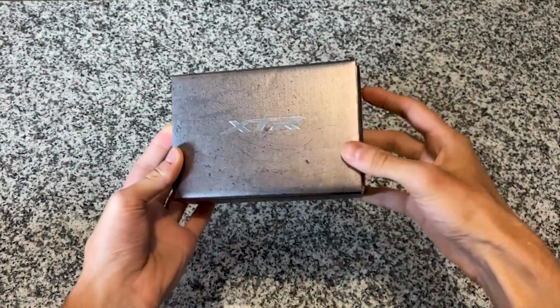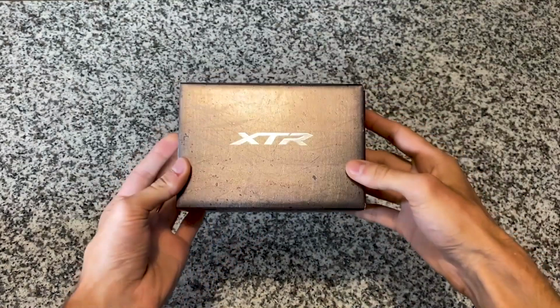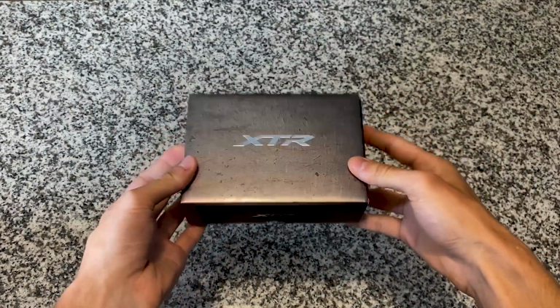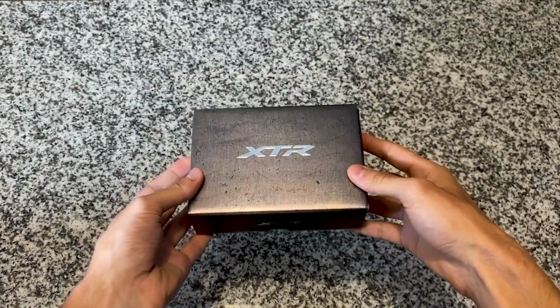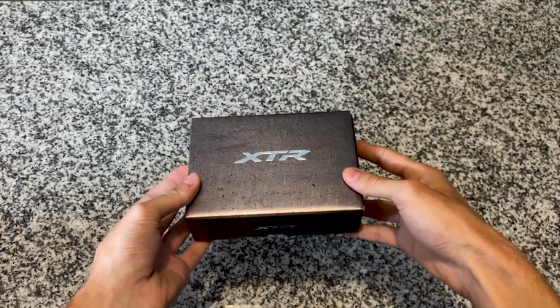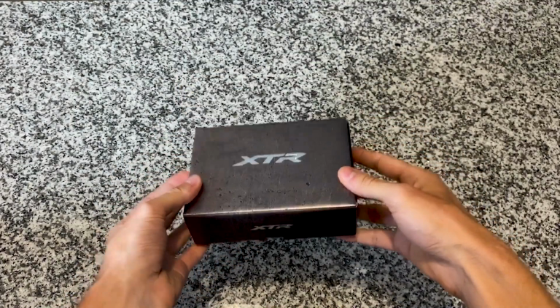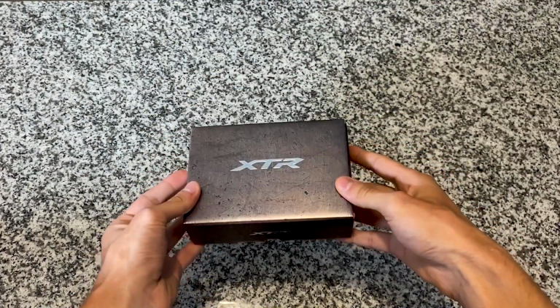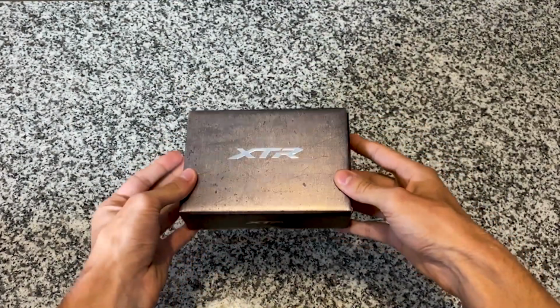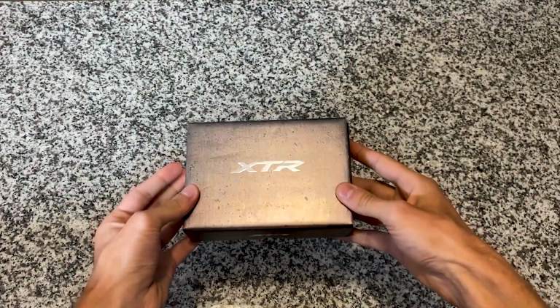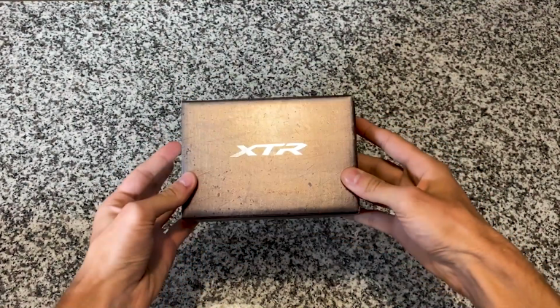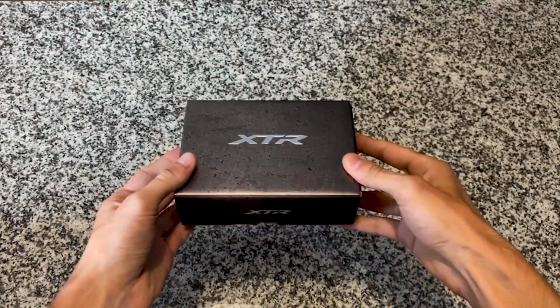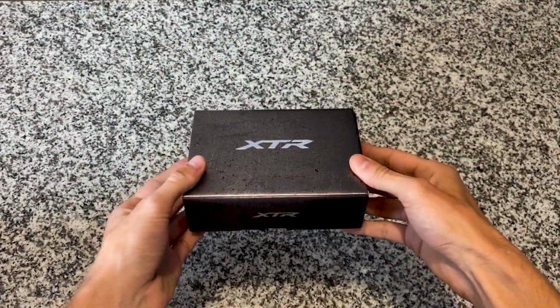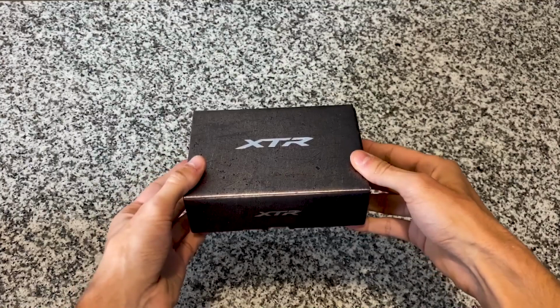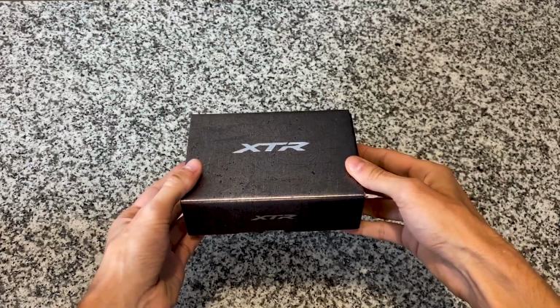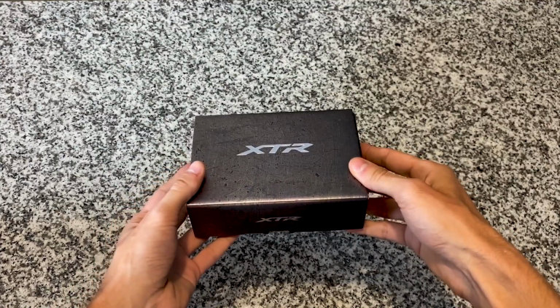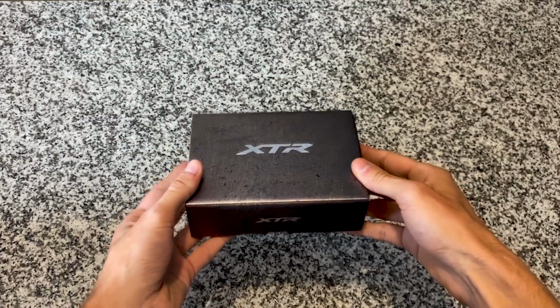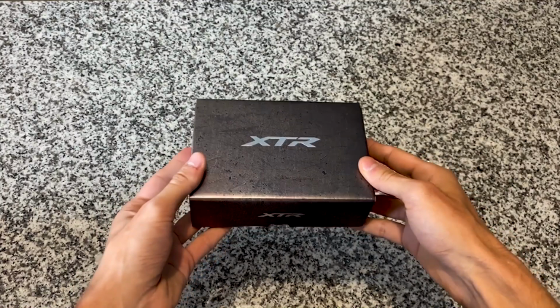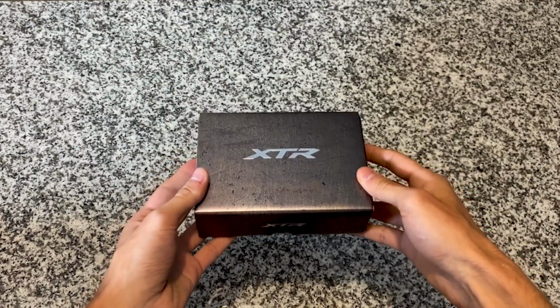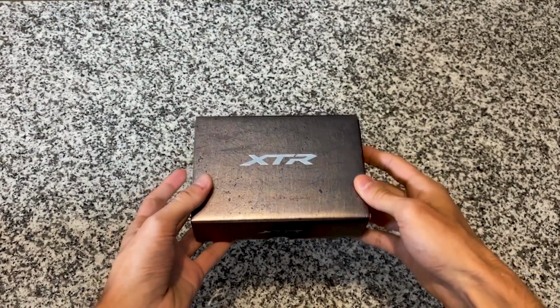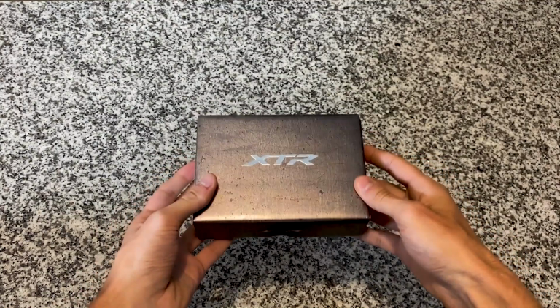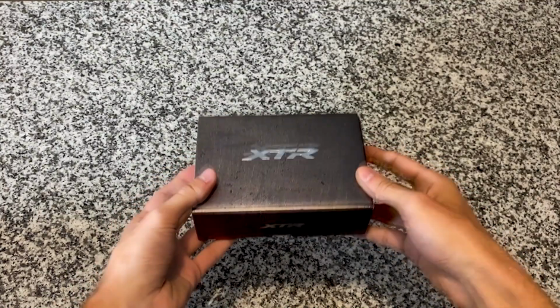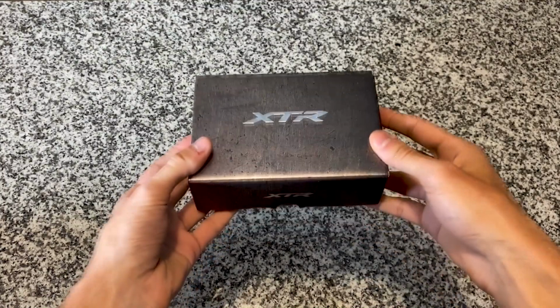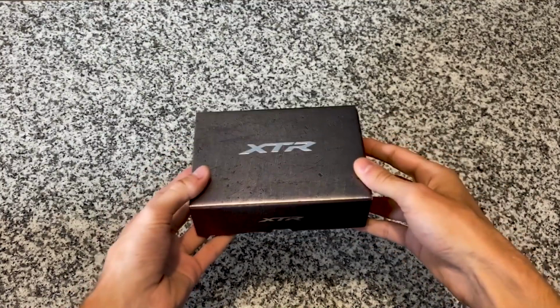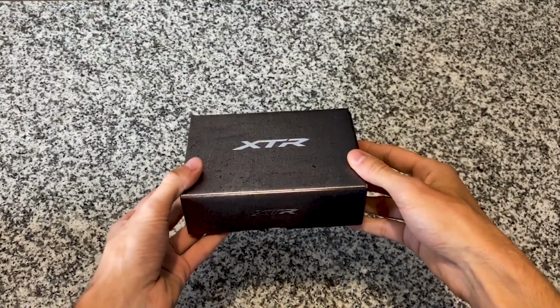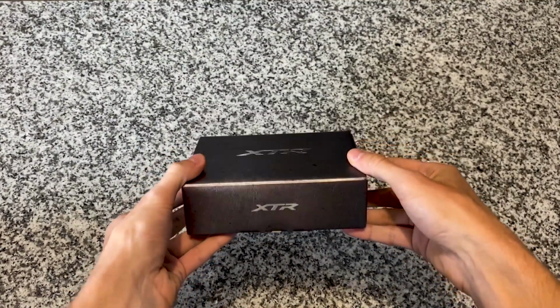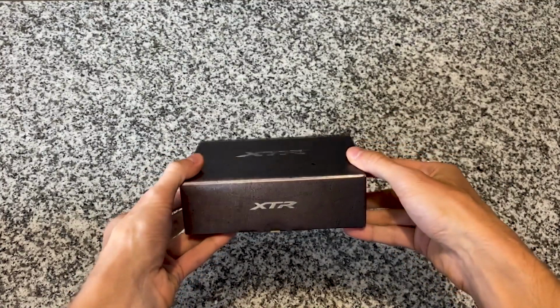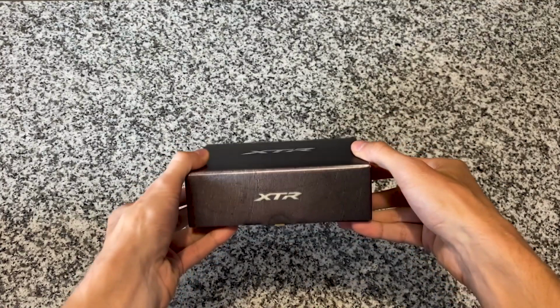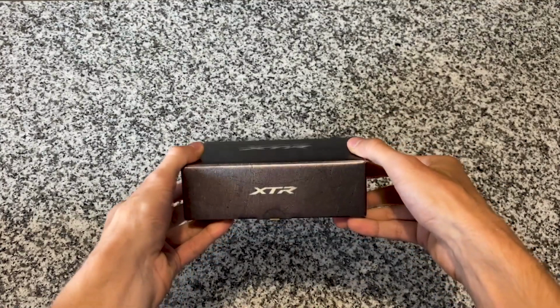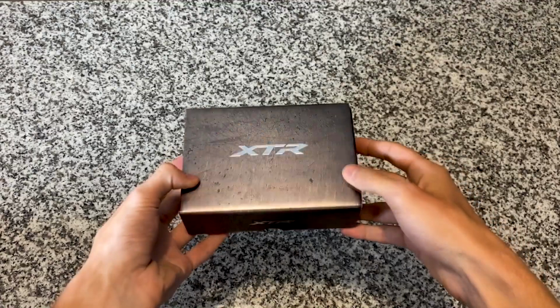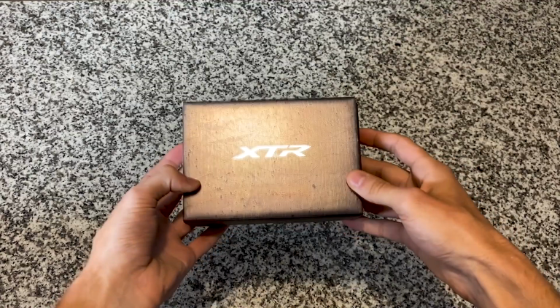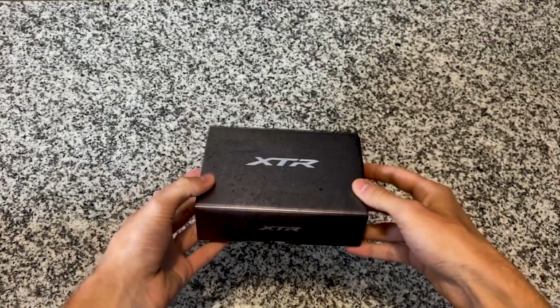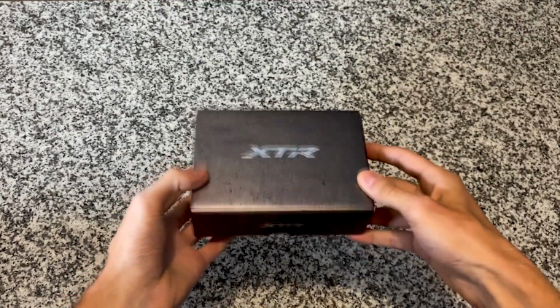I was really excited to get these because I do have a gravel bike that I've been just itching to ride all winter. It's just been sitting in my room and finally I got around to purchasing the pedals to put on it and do some long gravel rides.